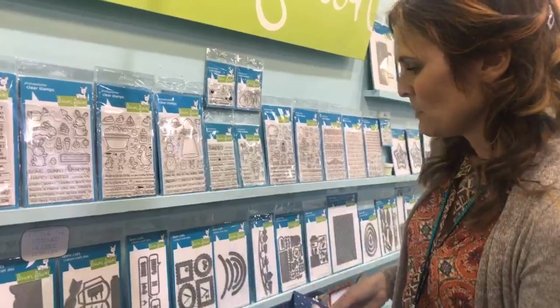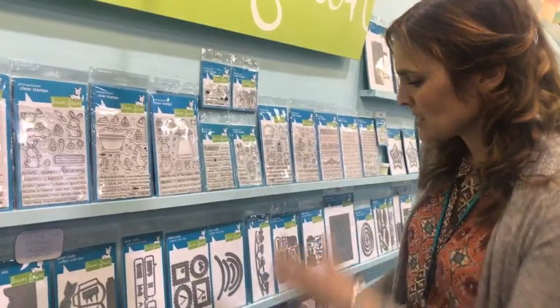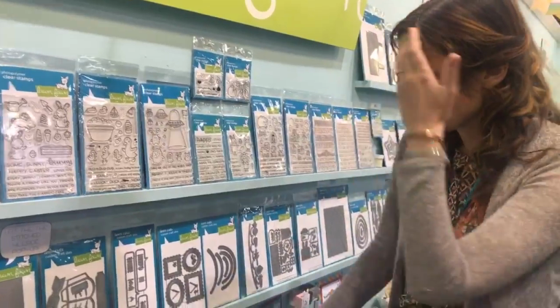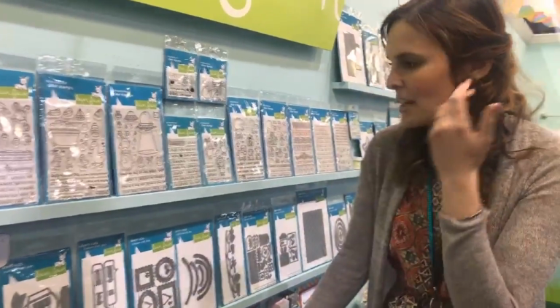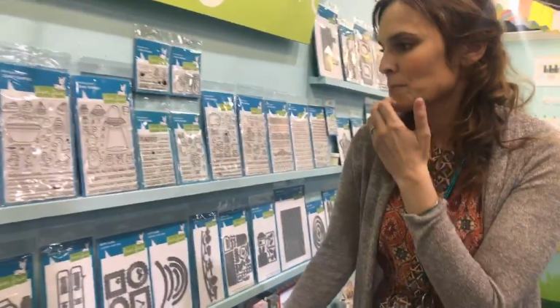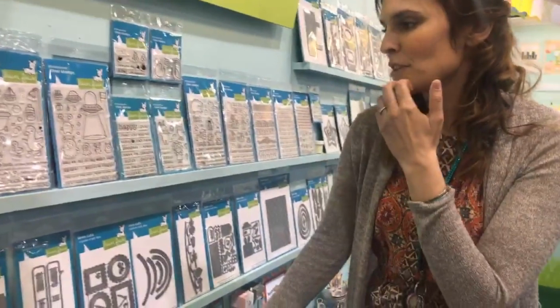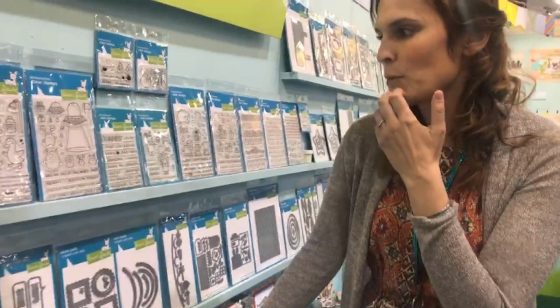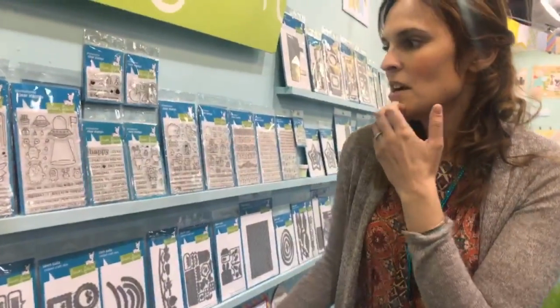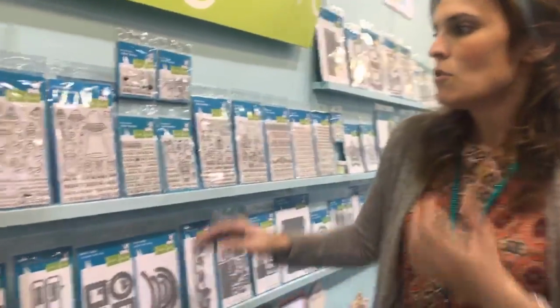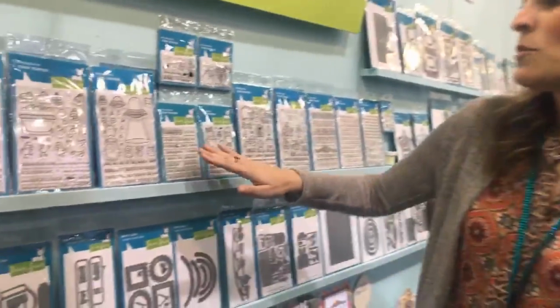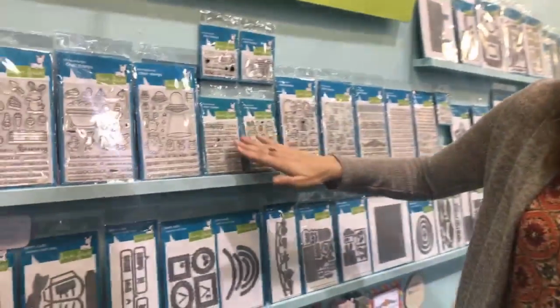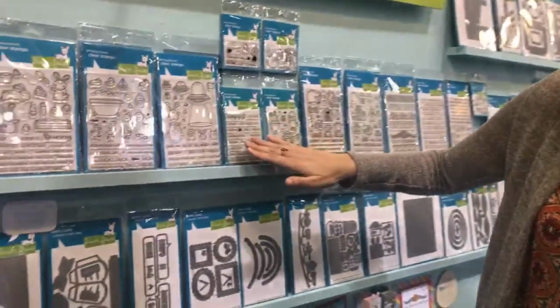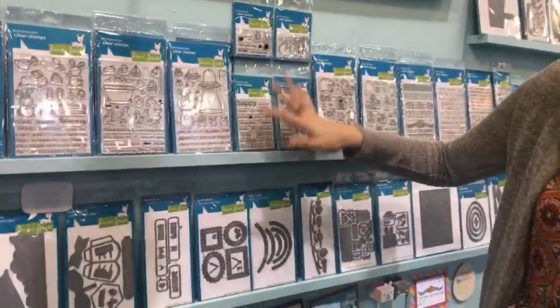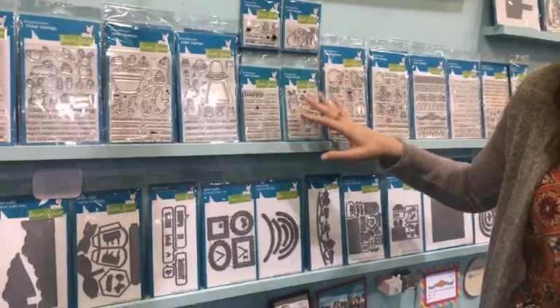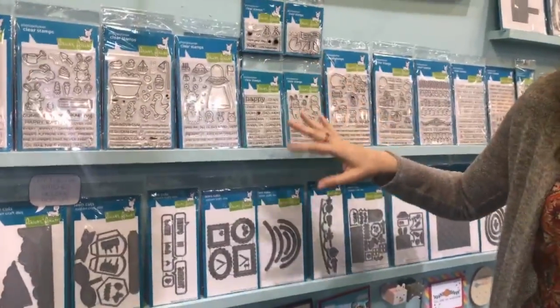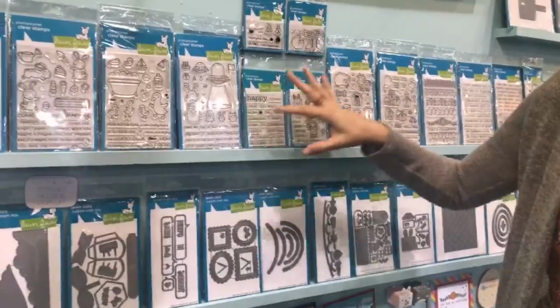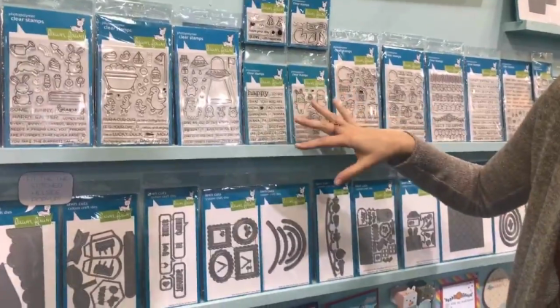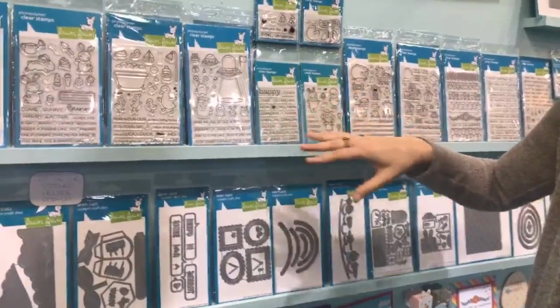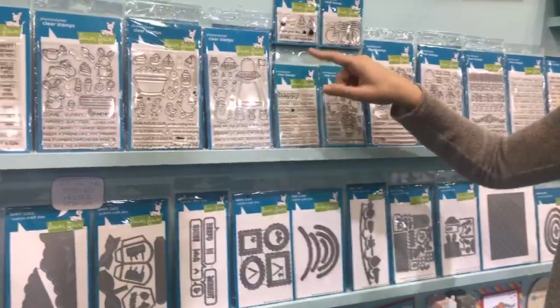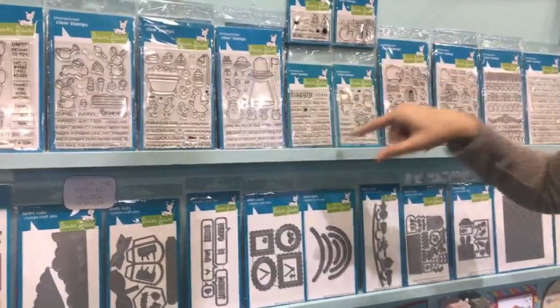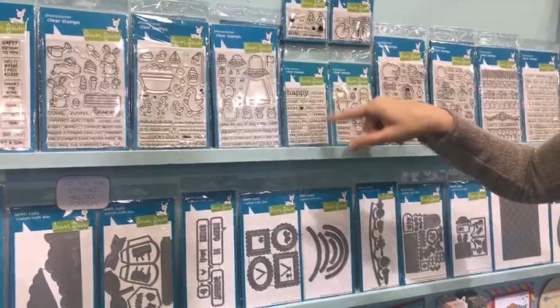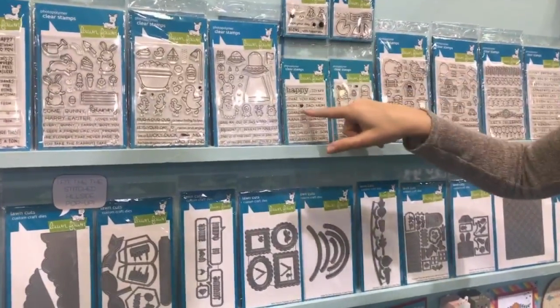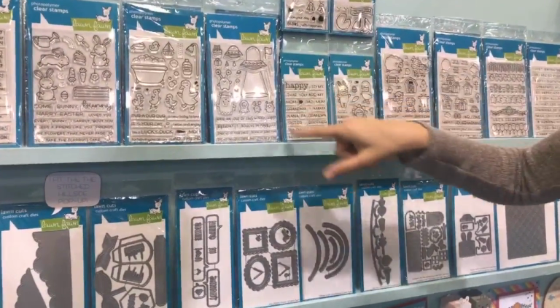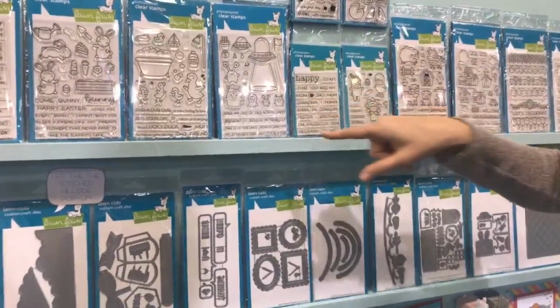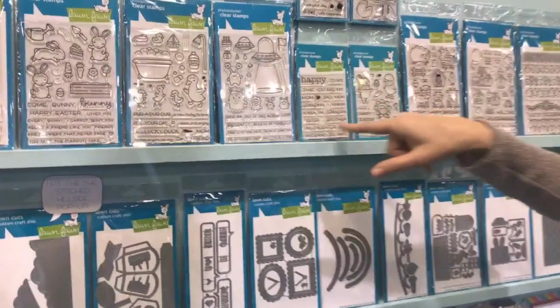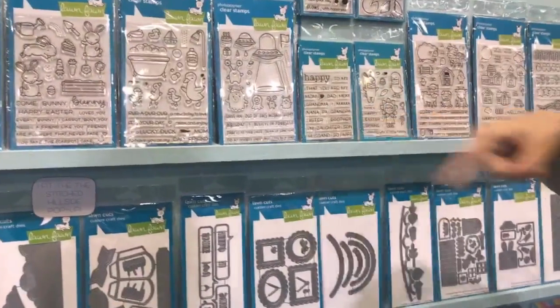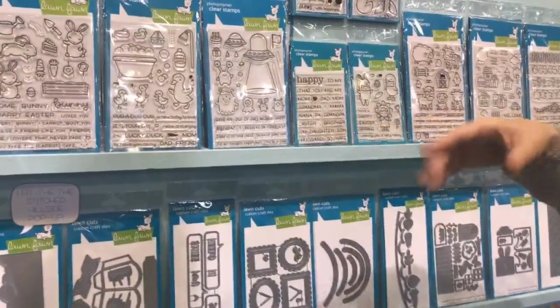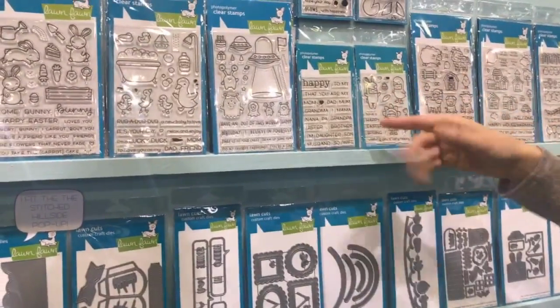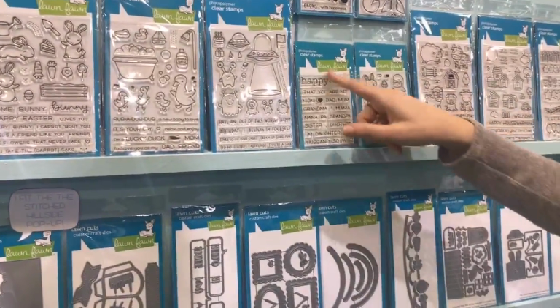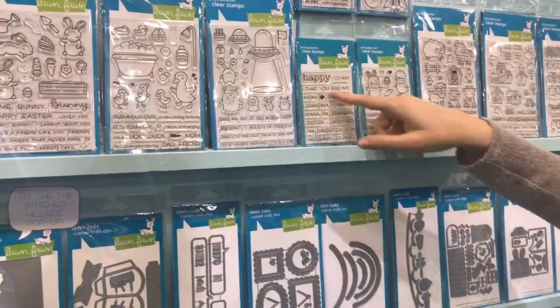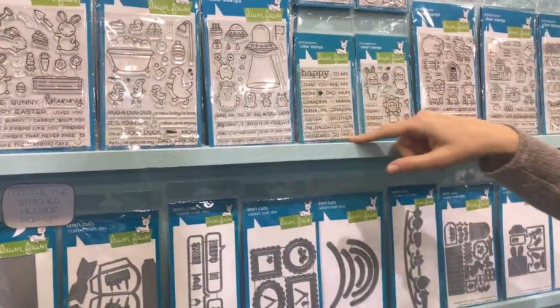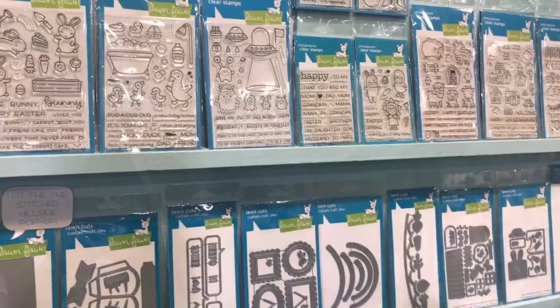We have a stamp set coming out that's perfect for when you want to have words for everything — you know, your family members. You want to say happy birthday to my grandma, my nana, my sister, my brother, etc. So it's nice to have these.